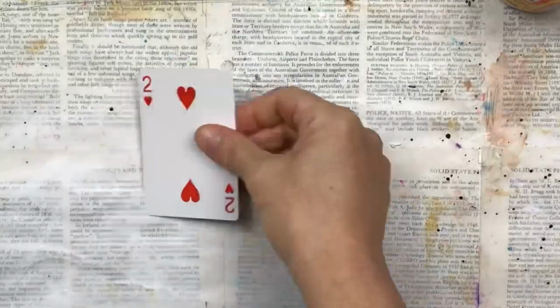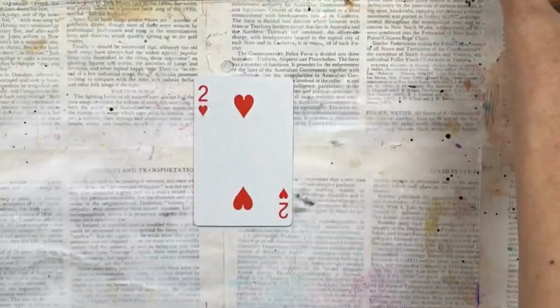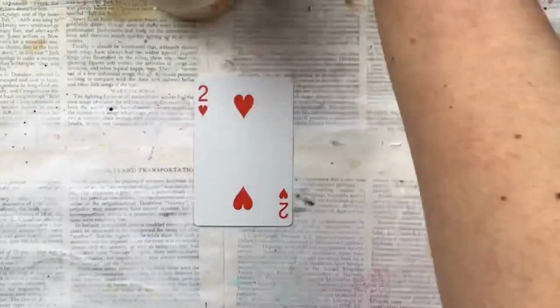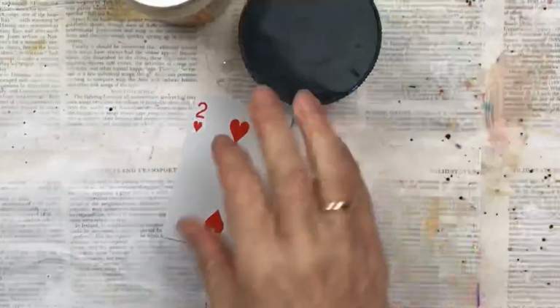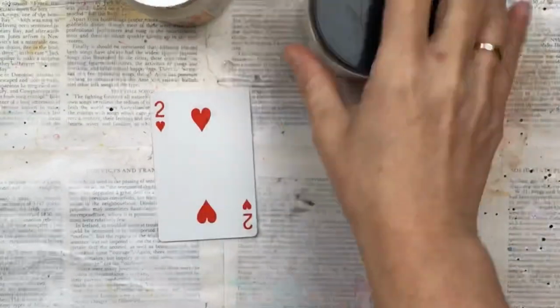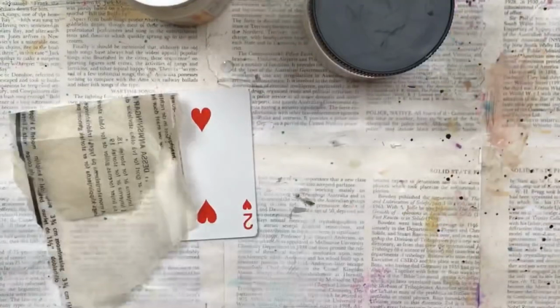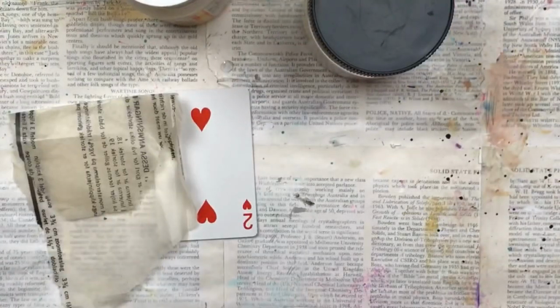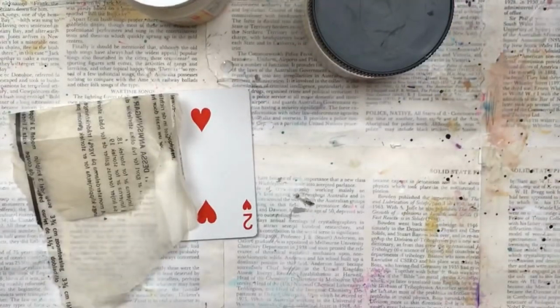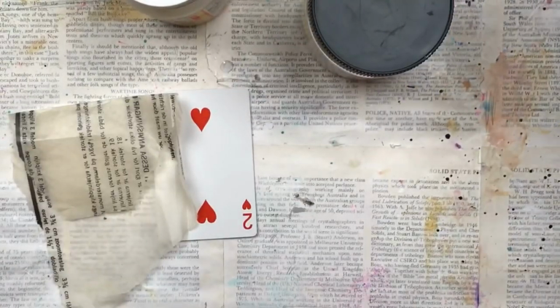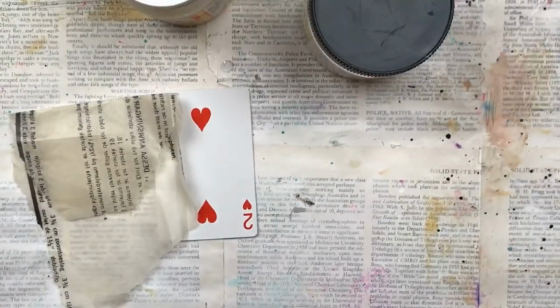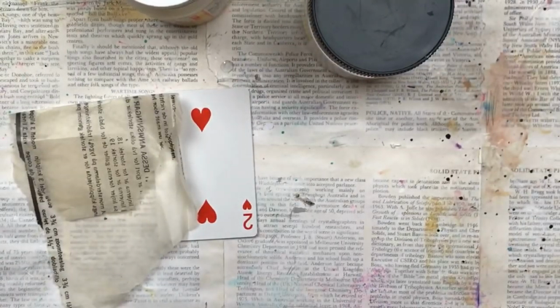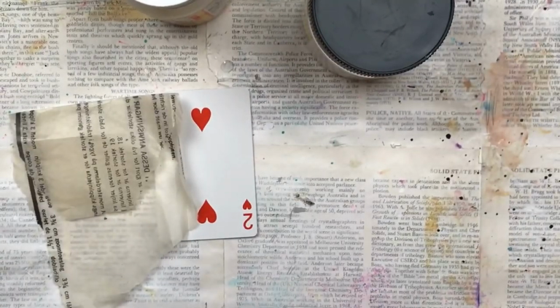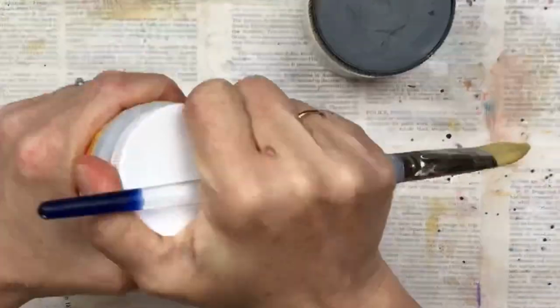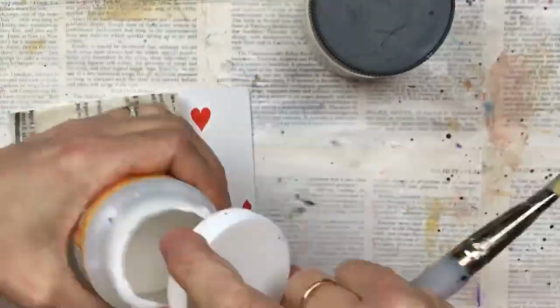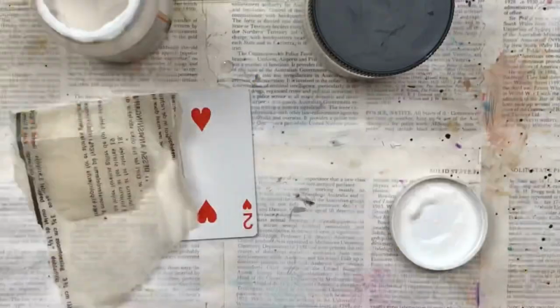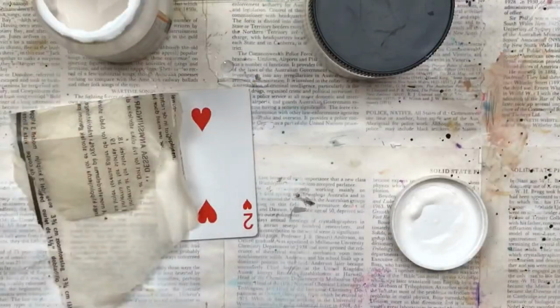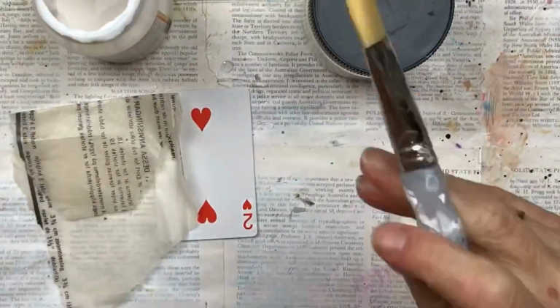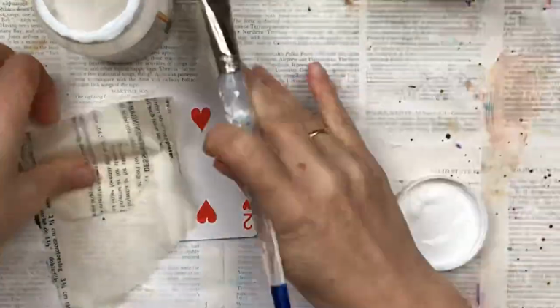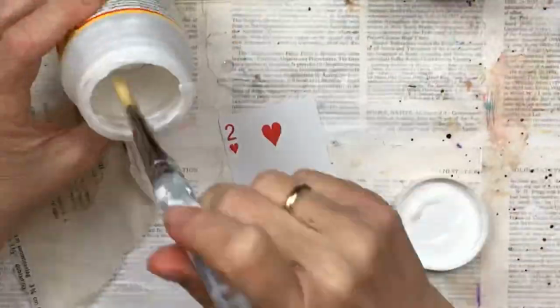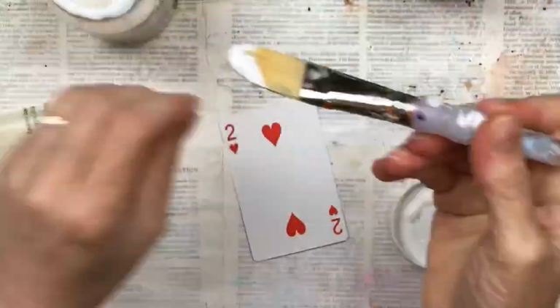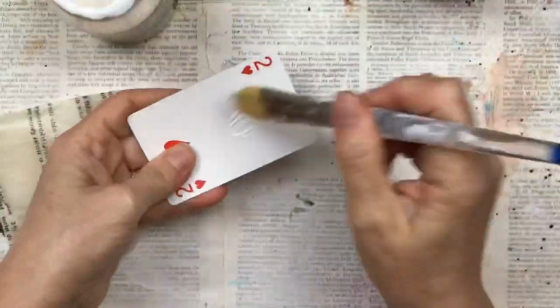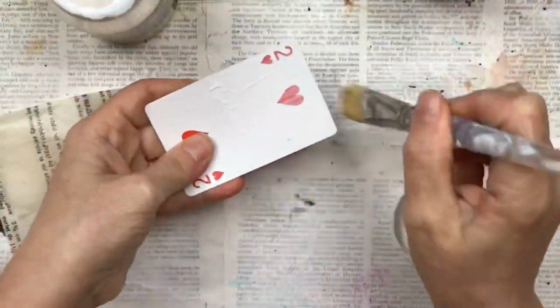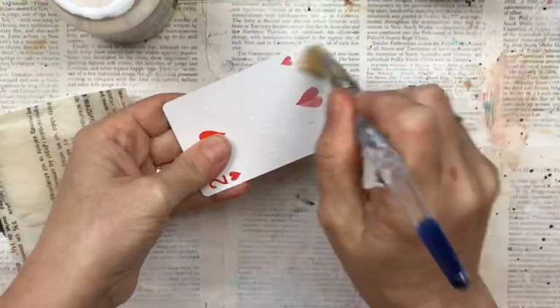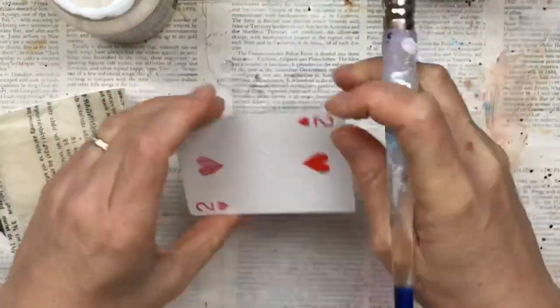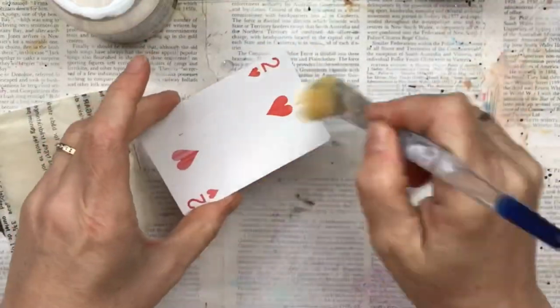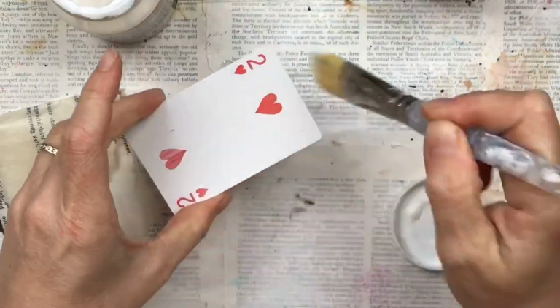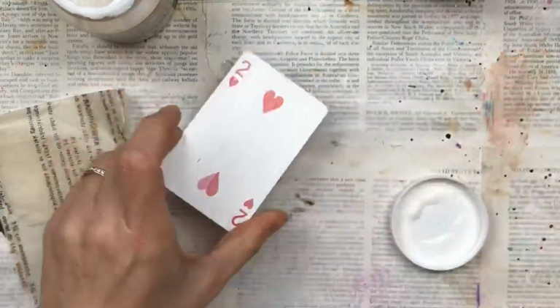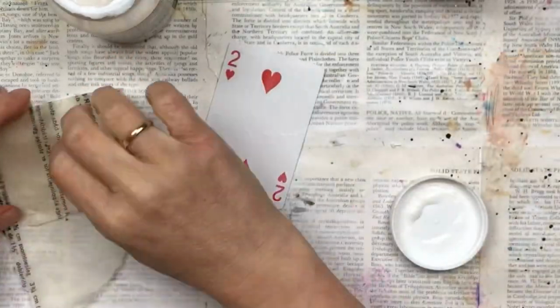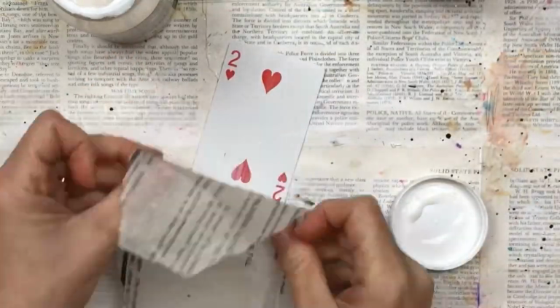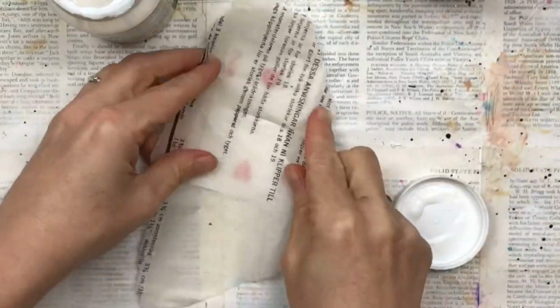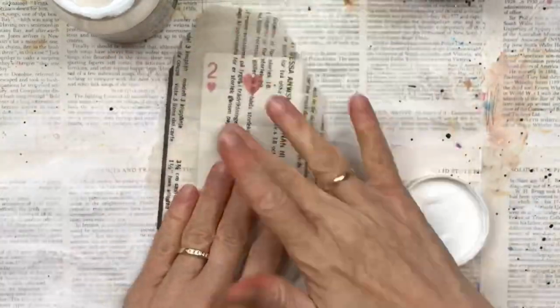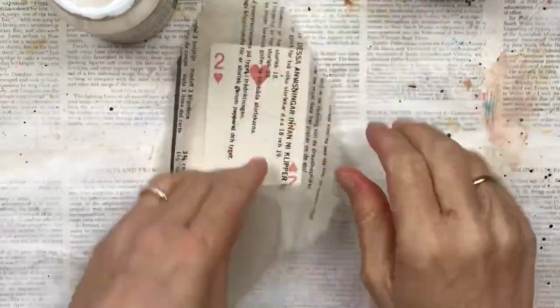Hi my crafty friends, welcome back! This is my second card in my full deck challenge. I'm going to make it very, very textured — if you've seen any of my previous videos, you know how much I love texture.